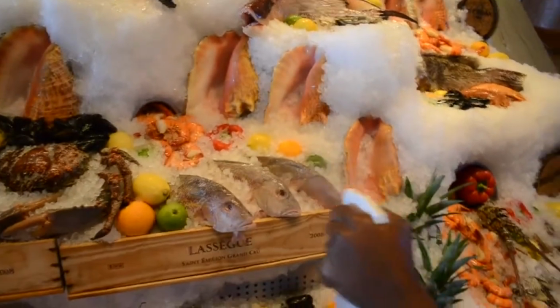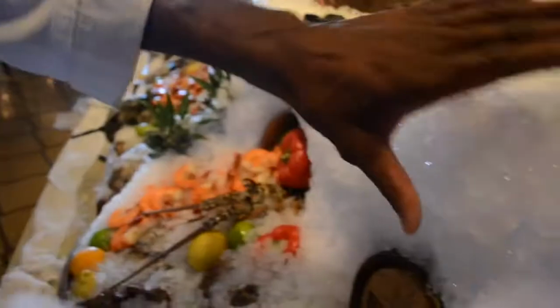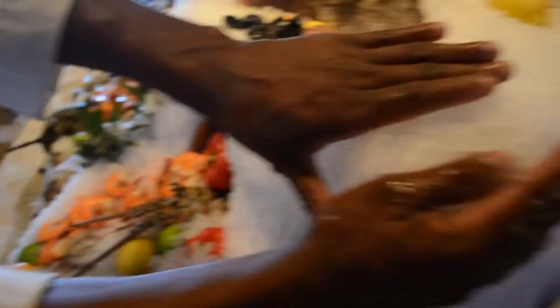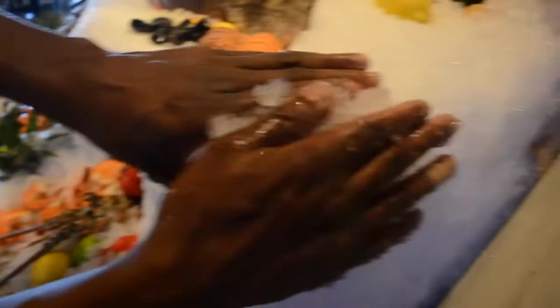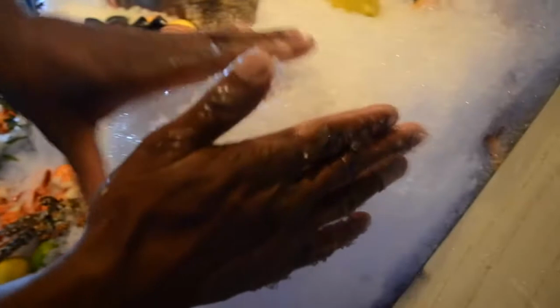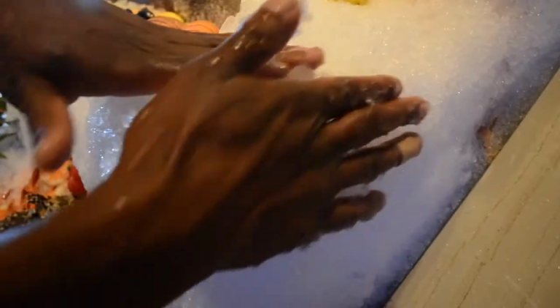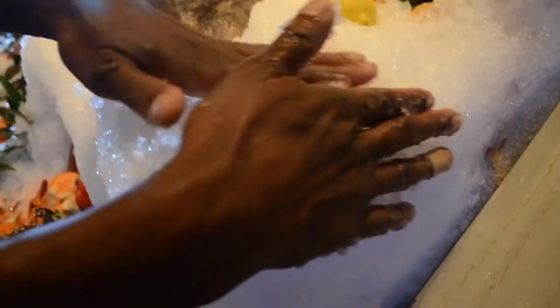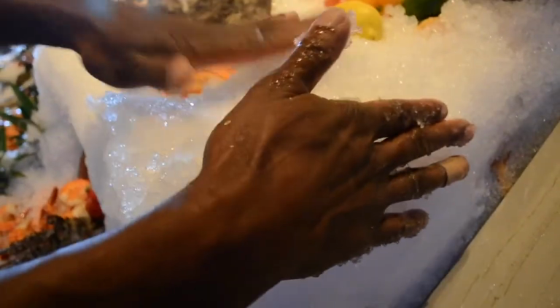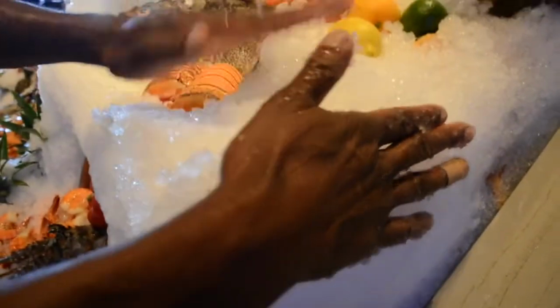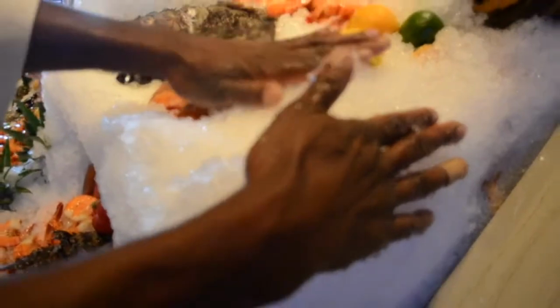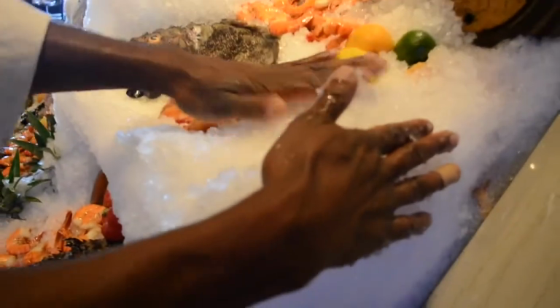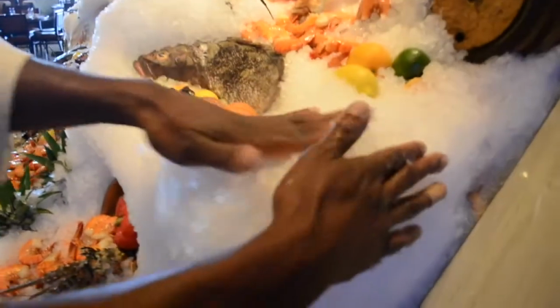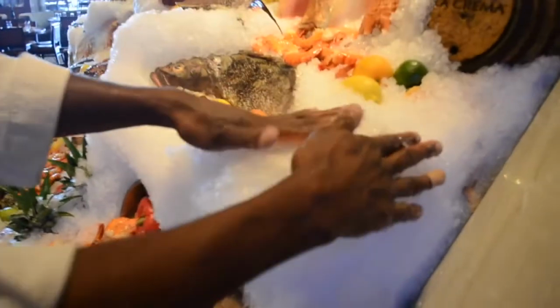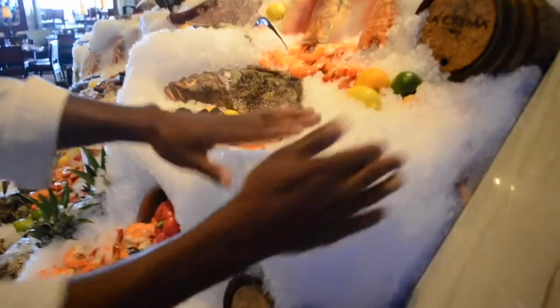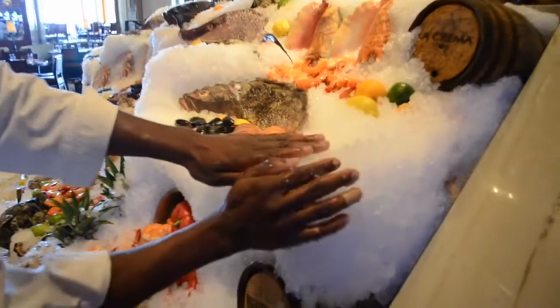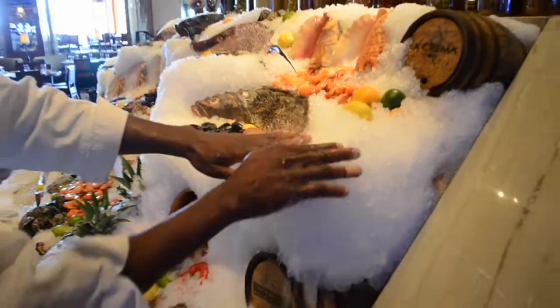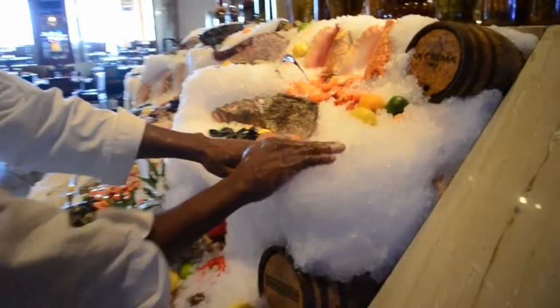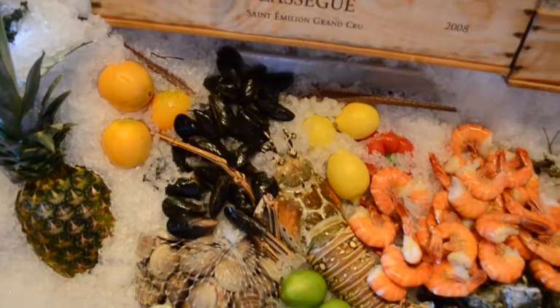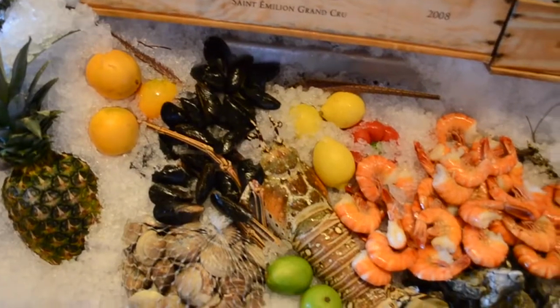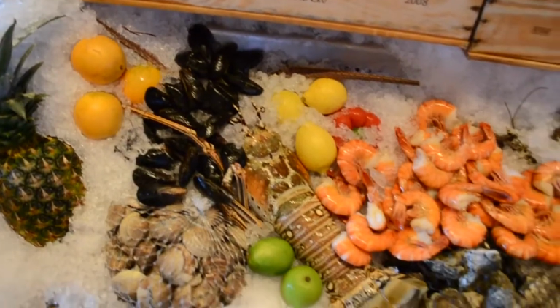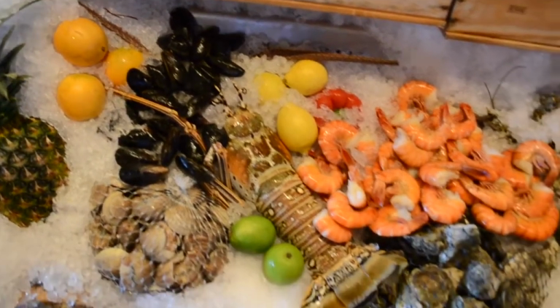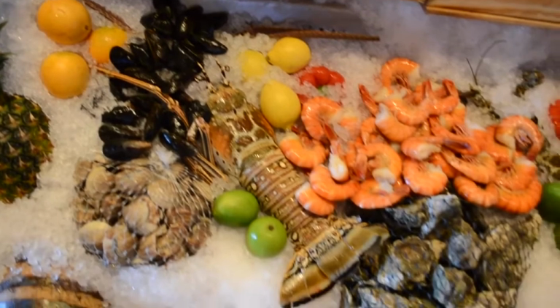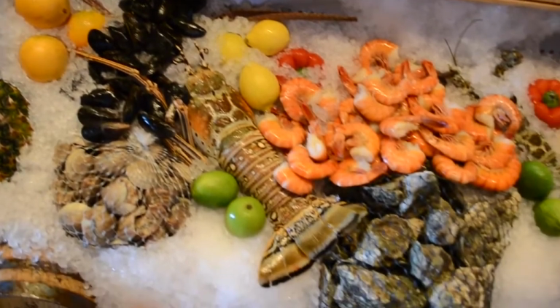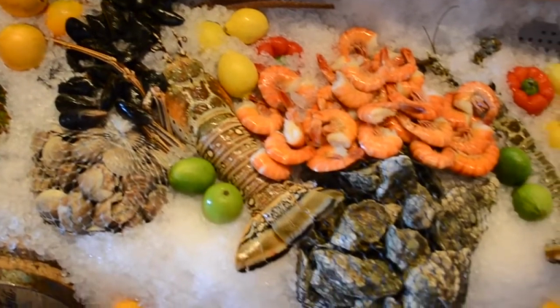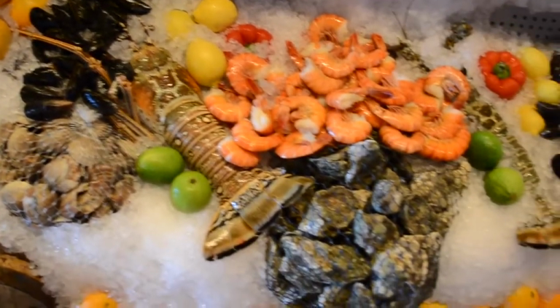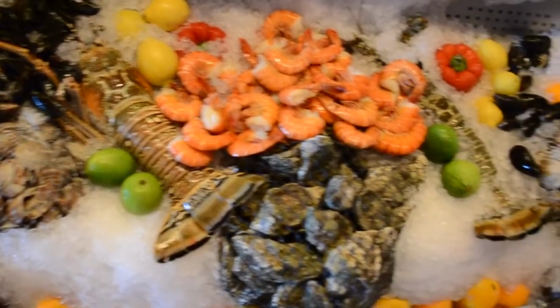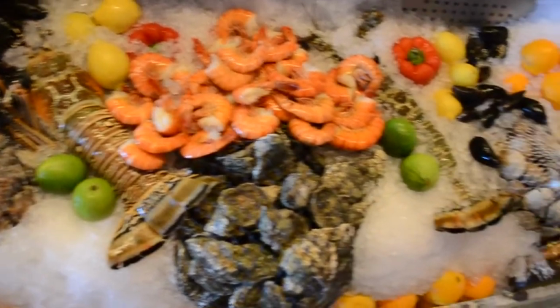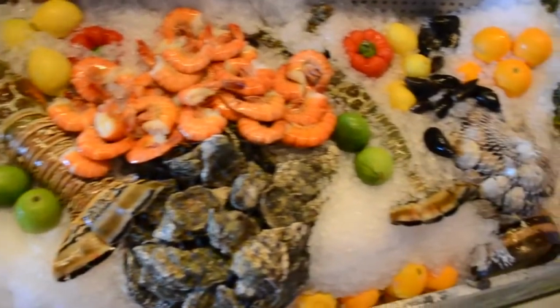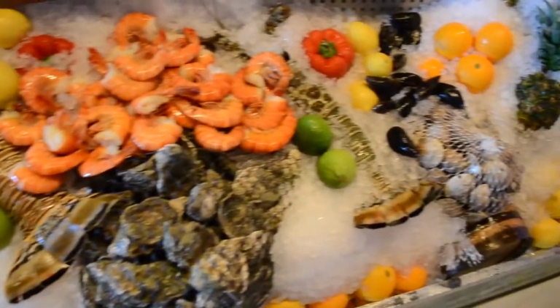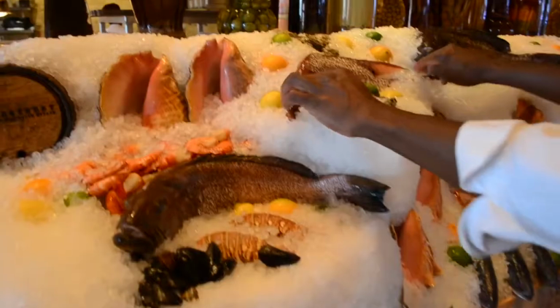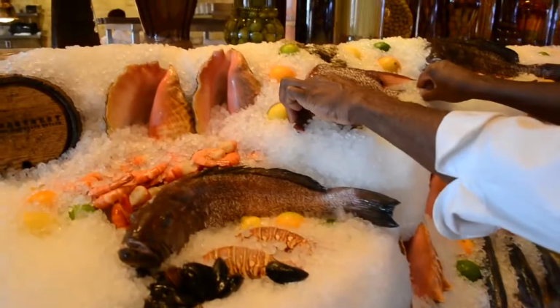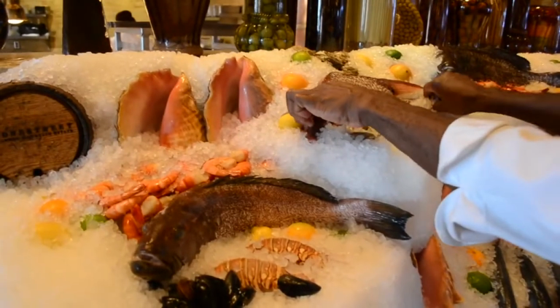We make sure that it's very beautiful, it's very fresh, and because the guests eat with their eyes we want to ensure that we have the best quality items on the display.